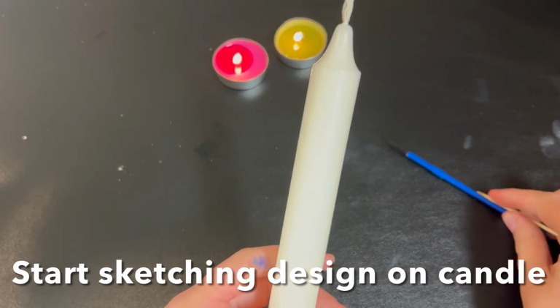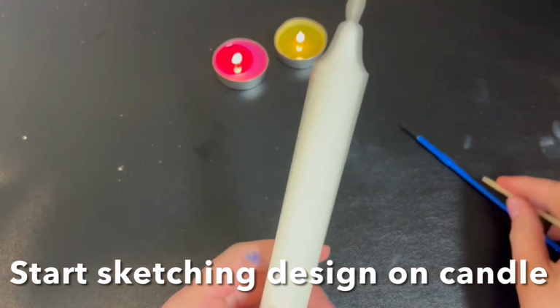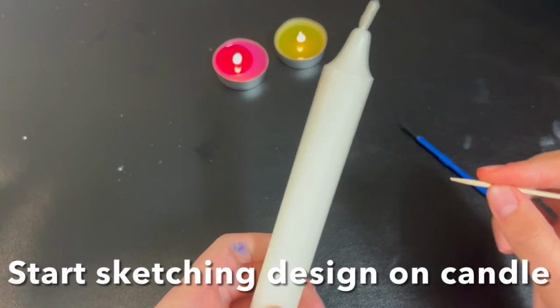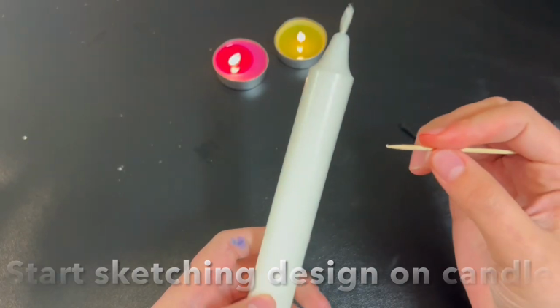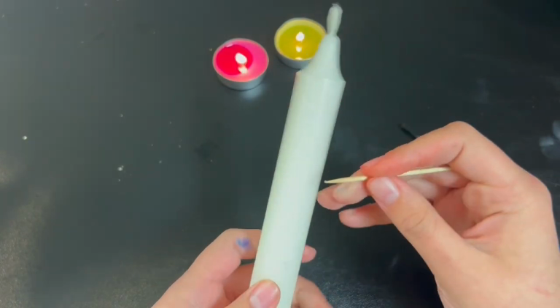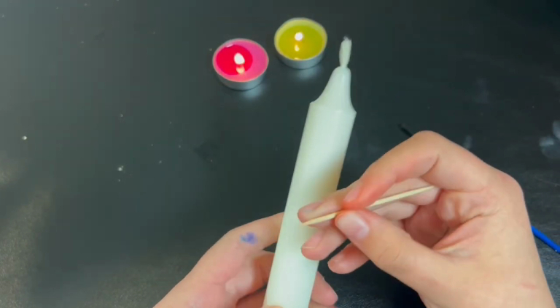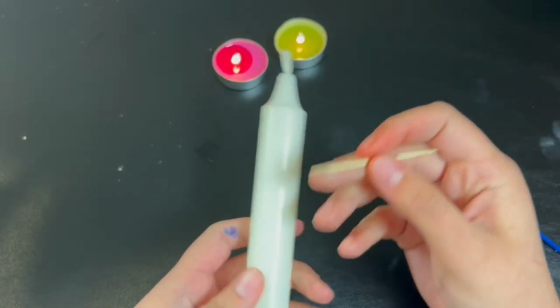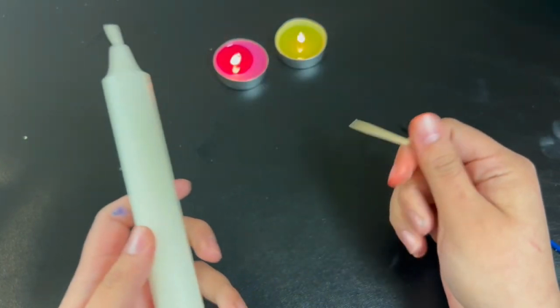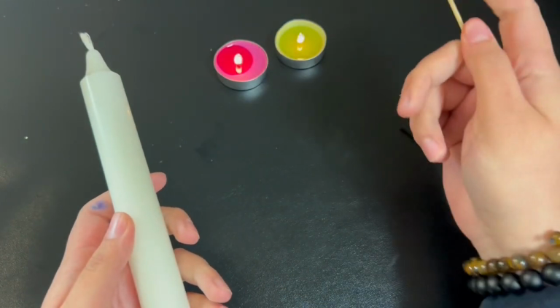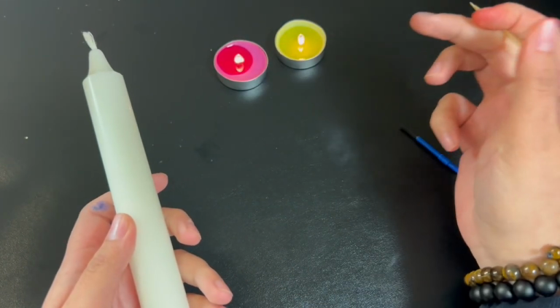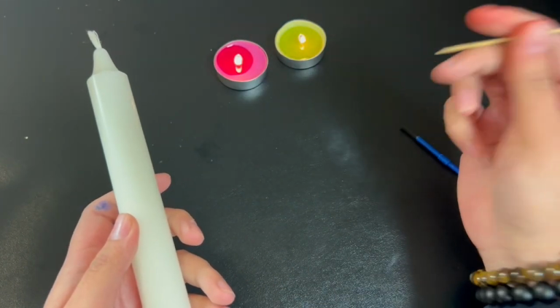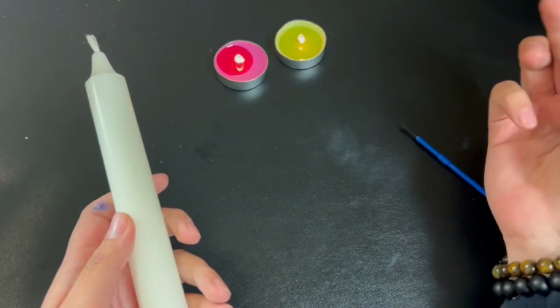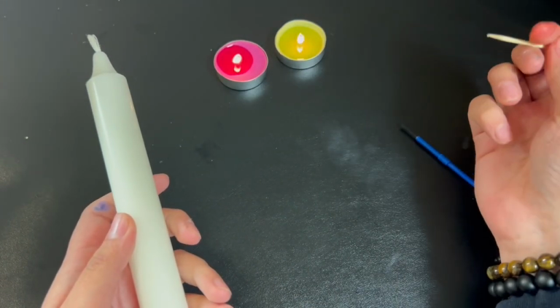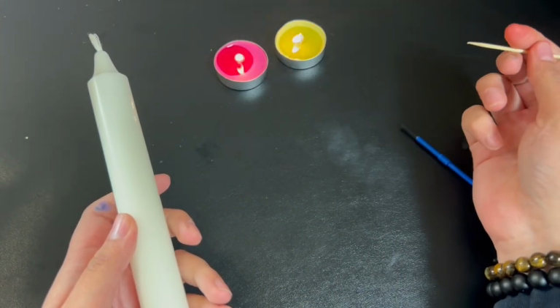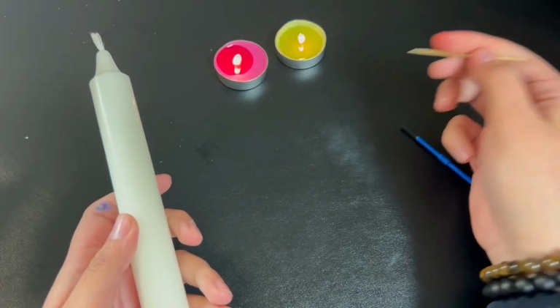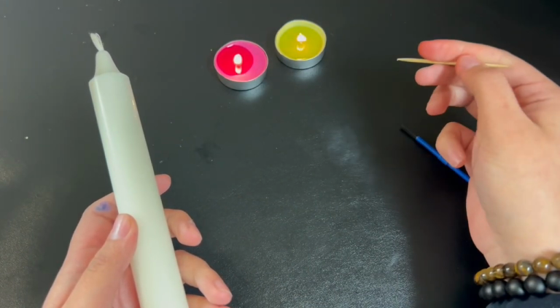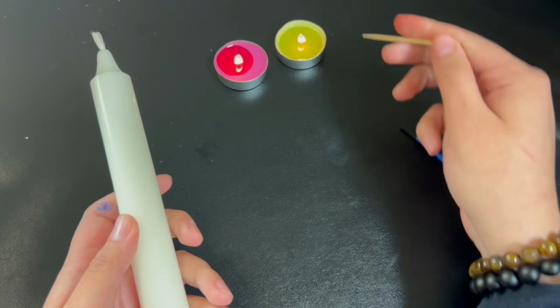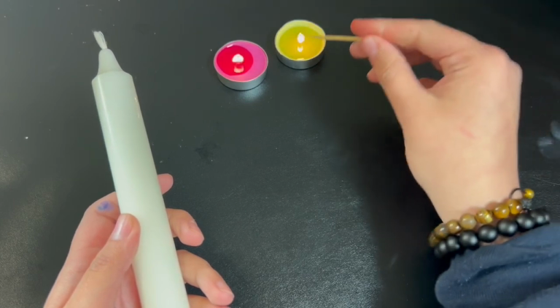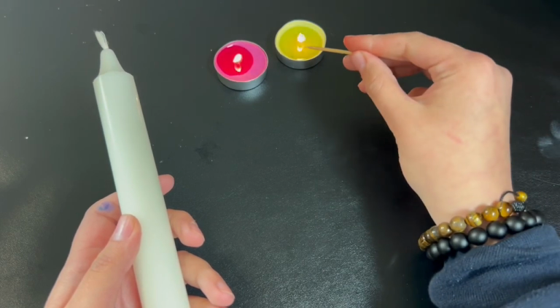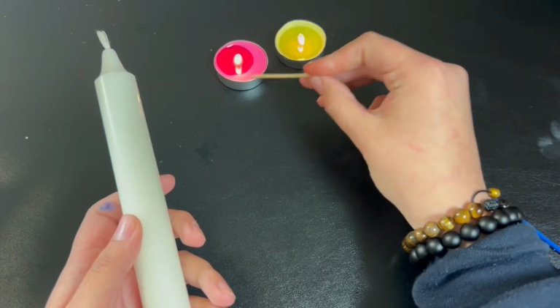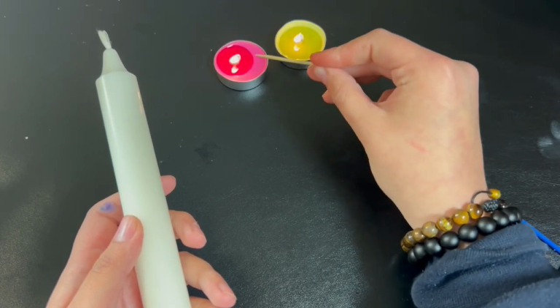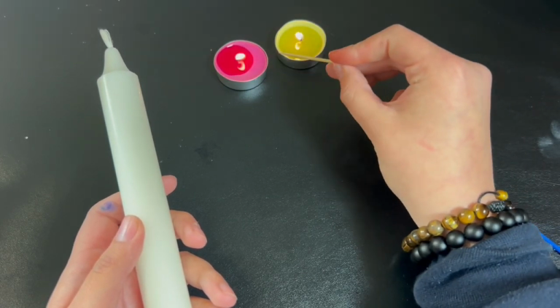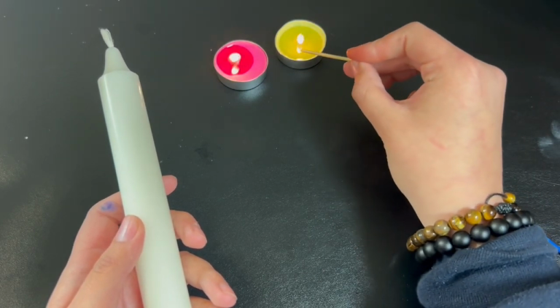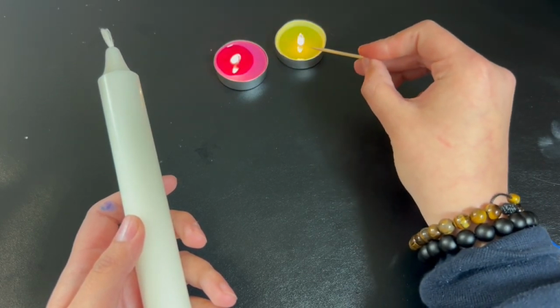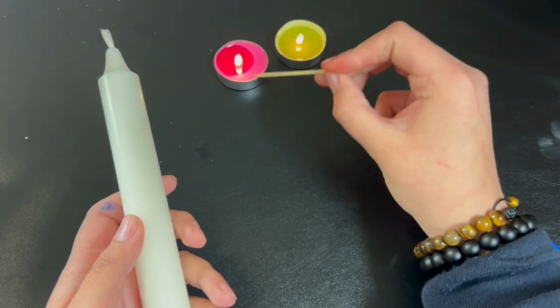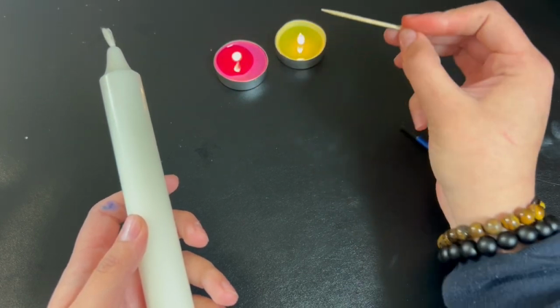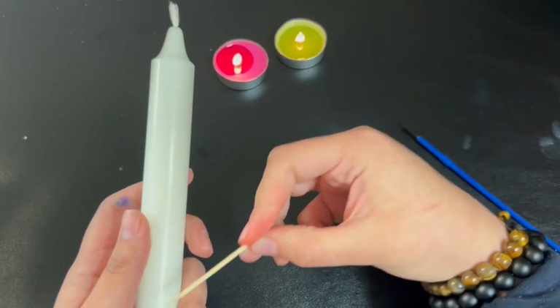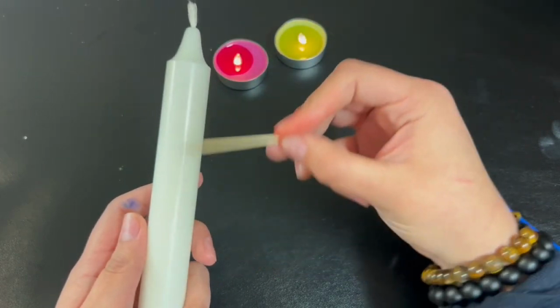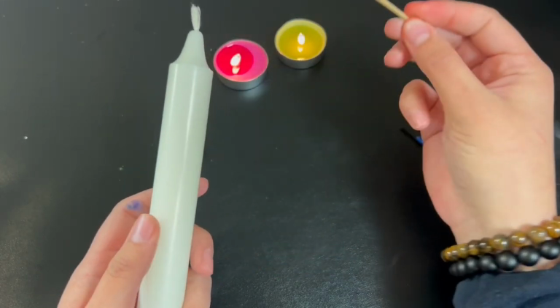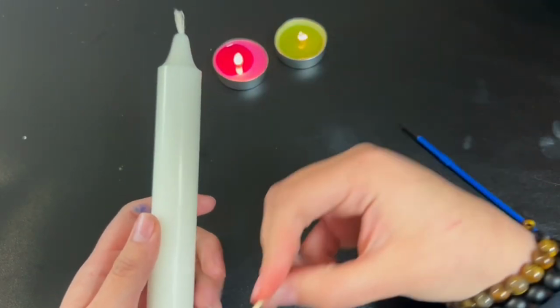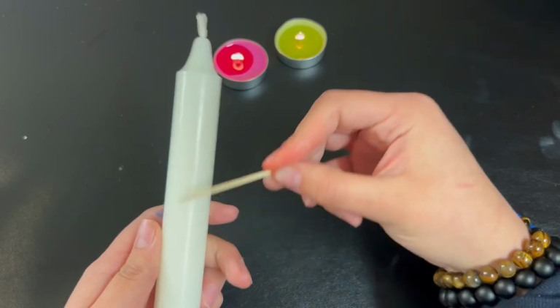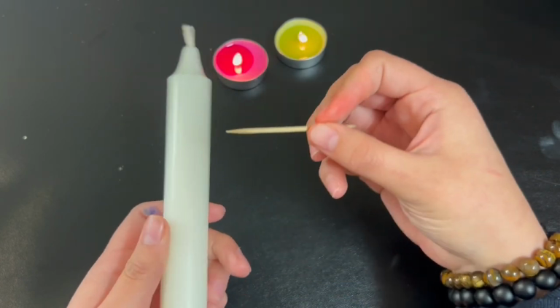I don't know if I want to do anything too crazy. I was thinking when I was at Dollar Tree picking out which color candles I wanted, that maybe I could do like a few little flowers along the candle.